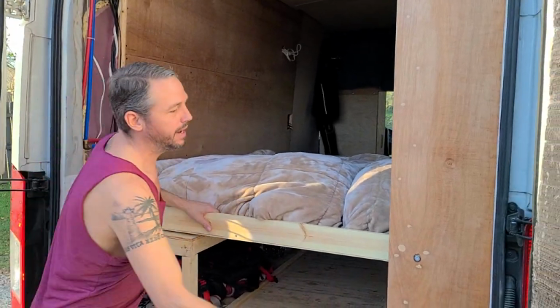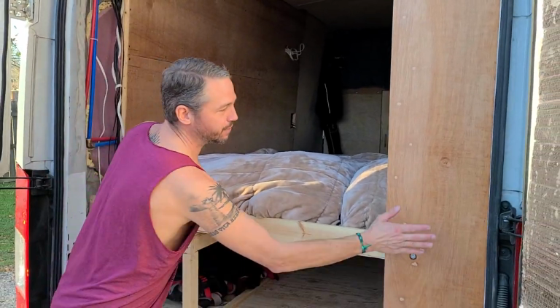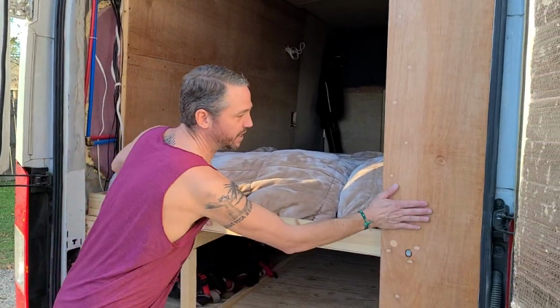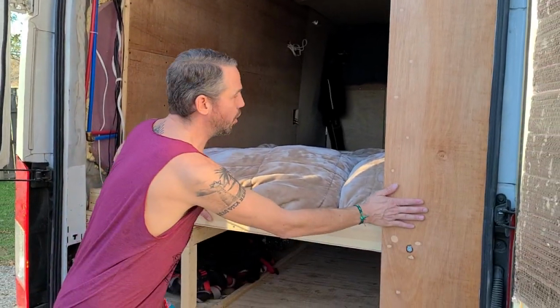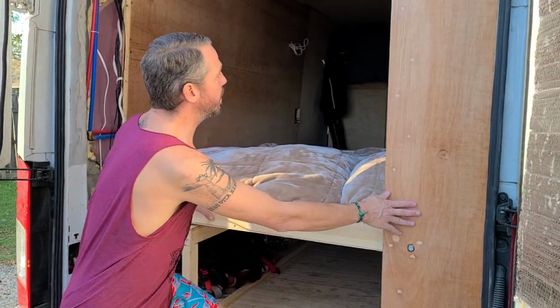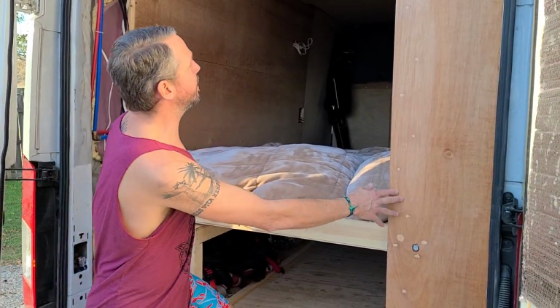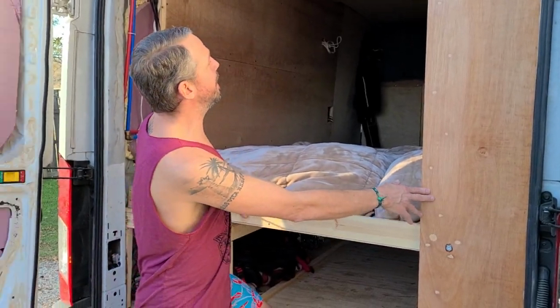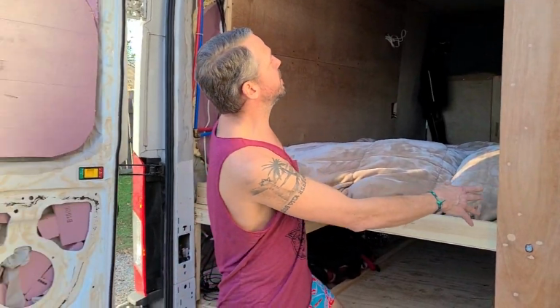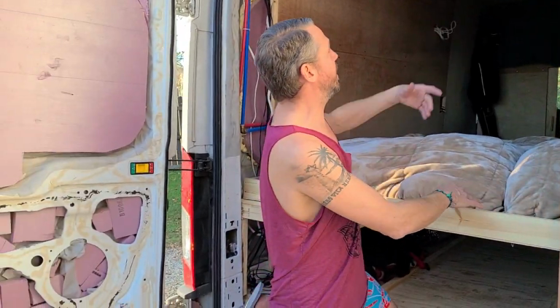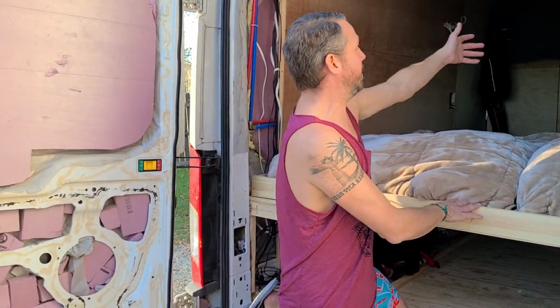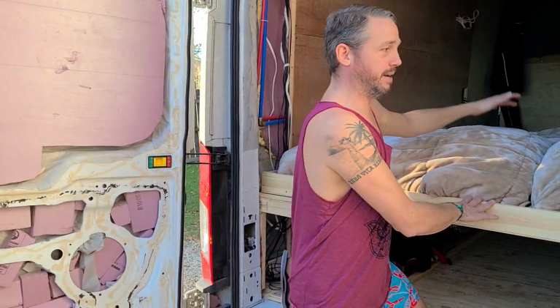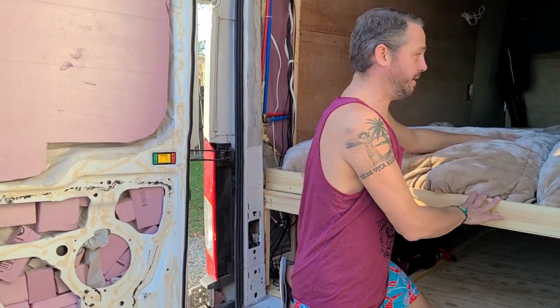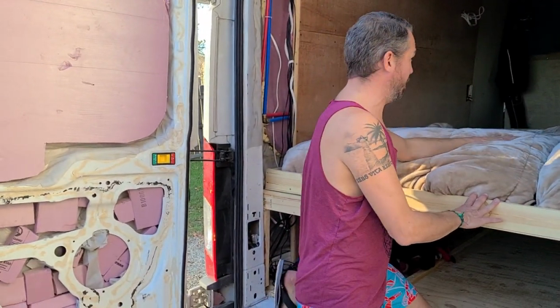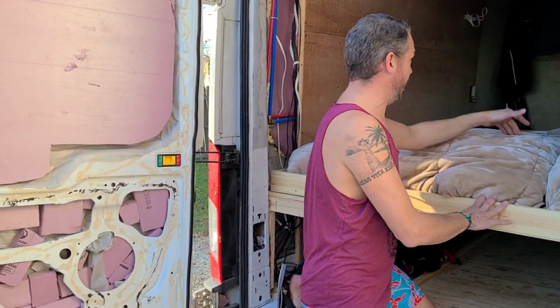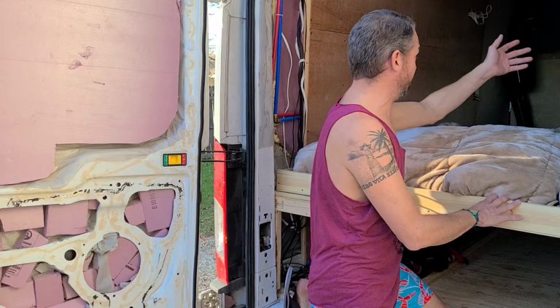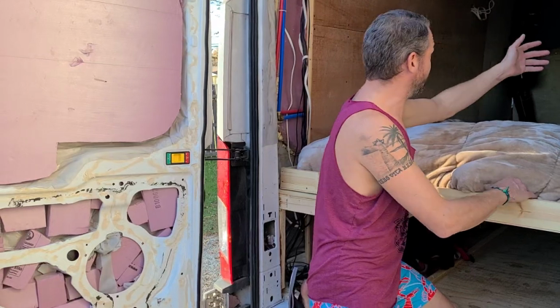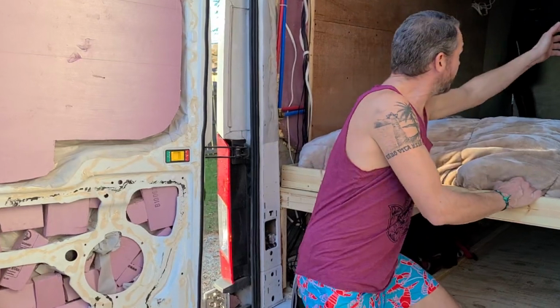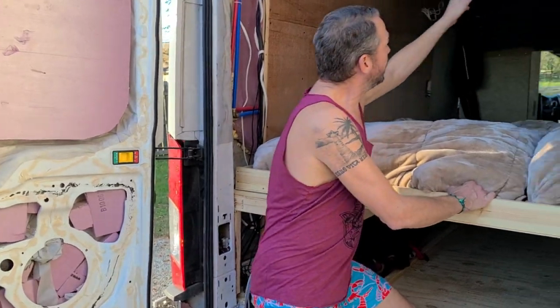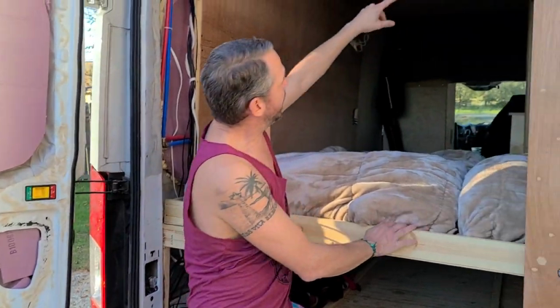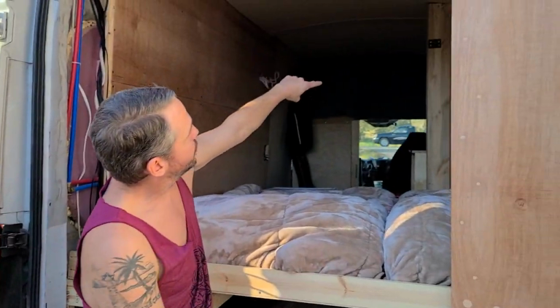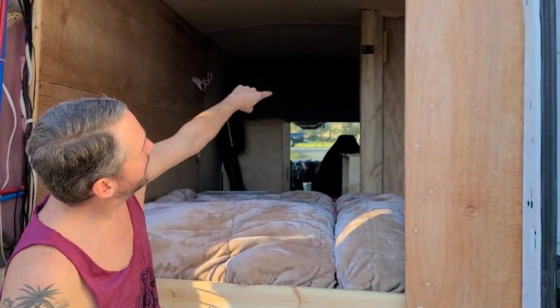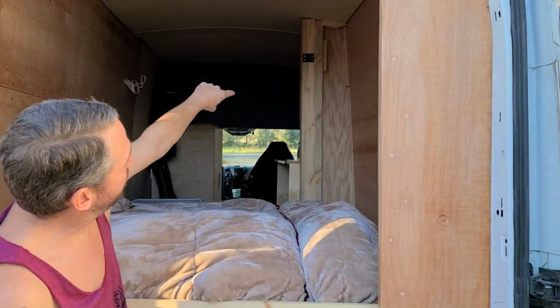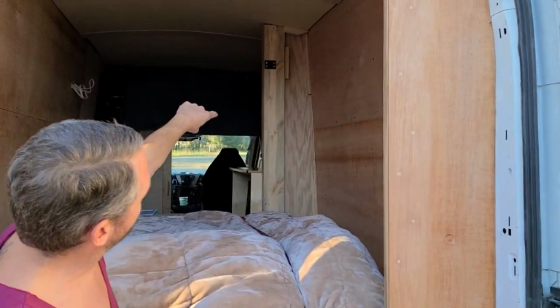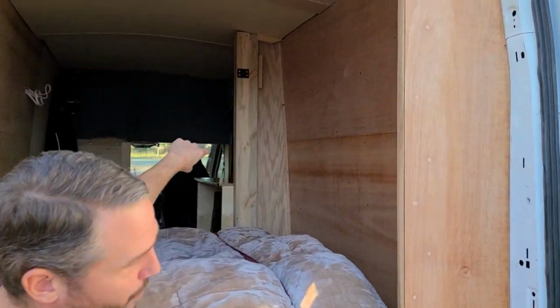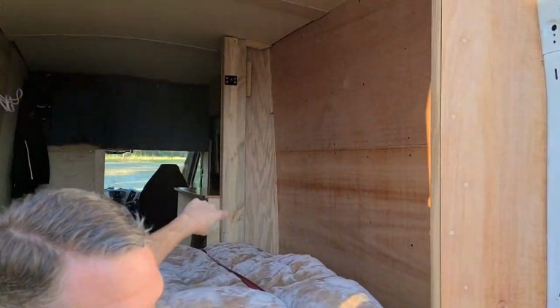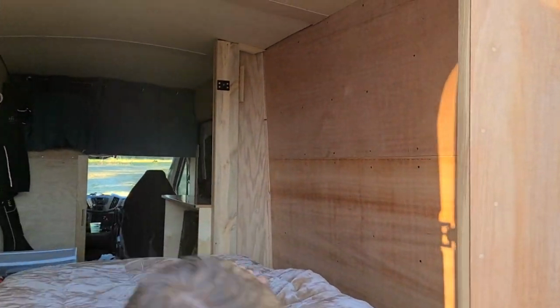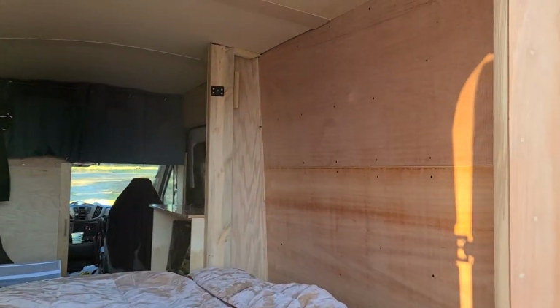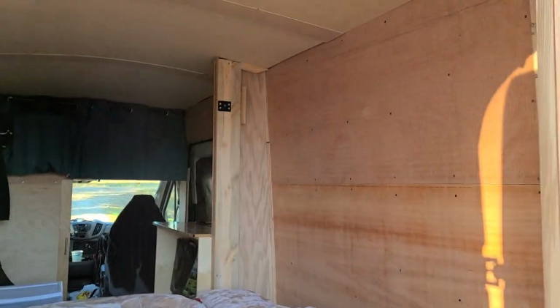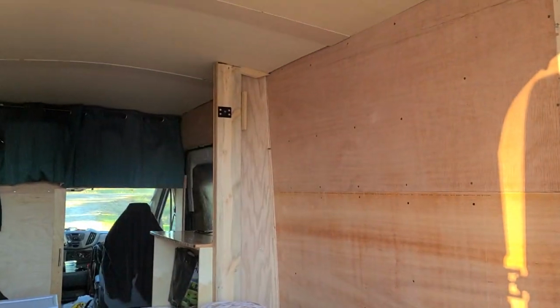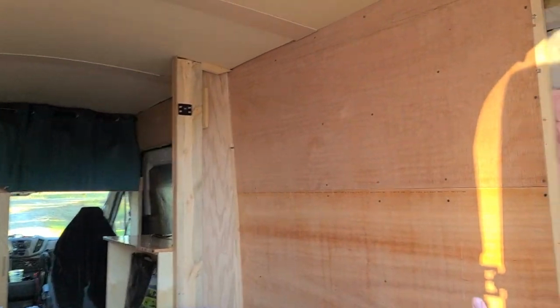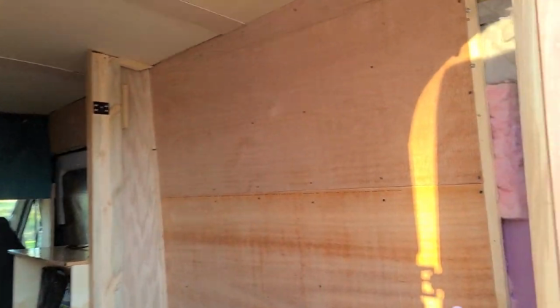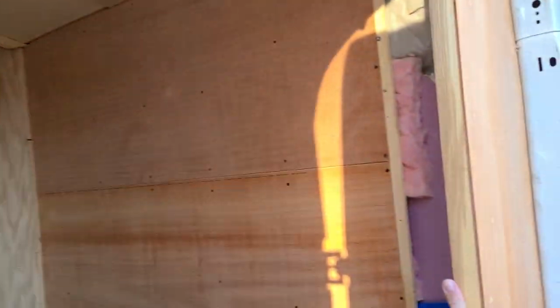As for the hardware and the mounting equipment and everything, you've got a 2x8 piece of wood up here and then a 2x8 here.